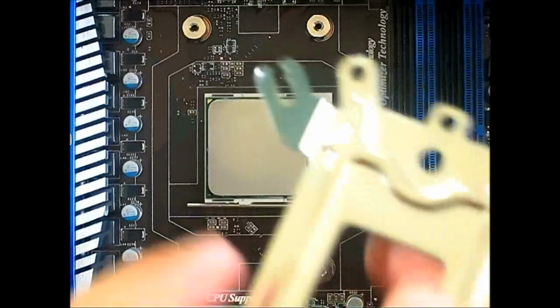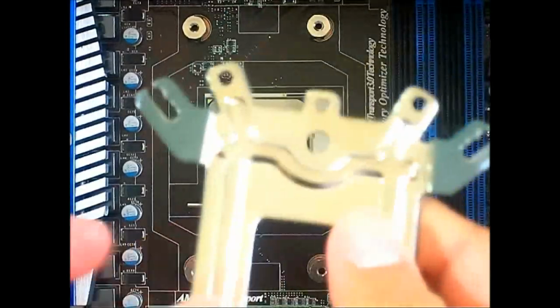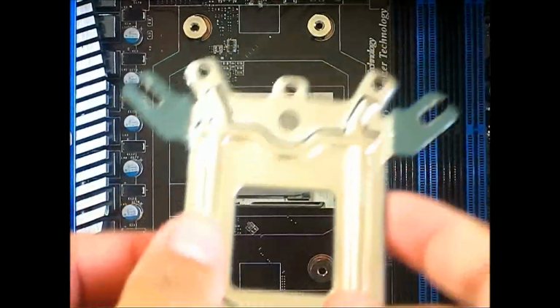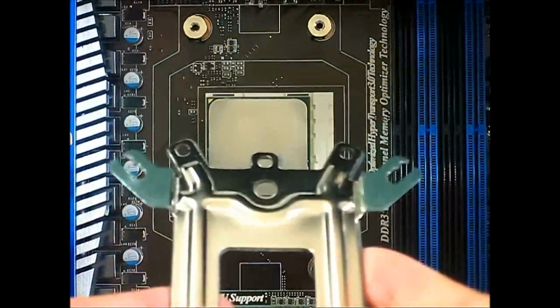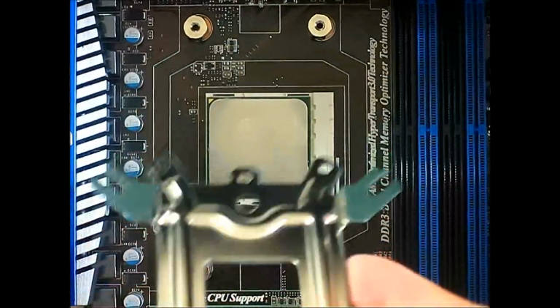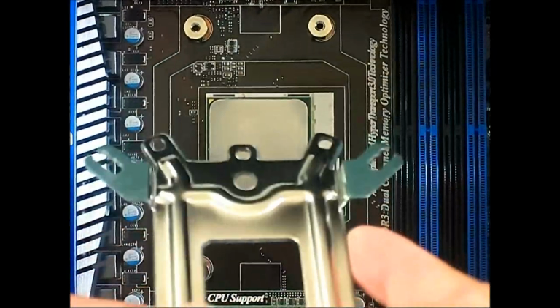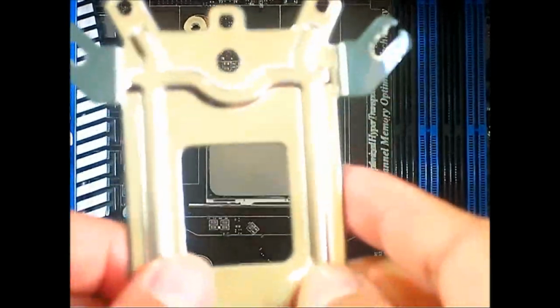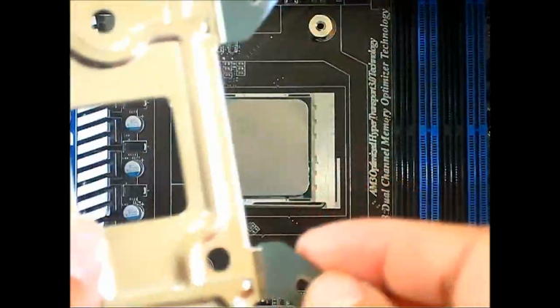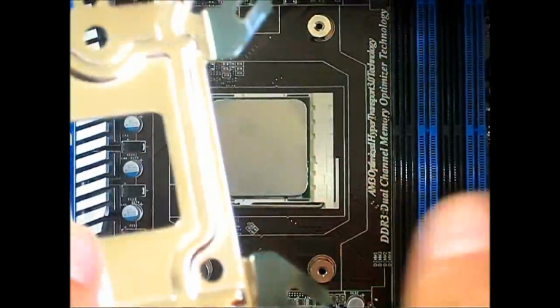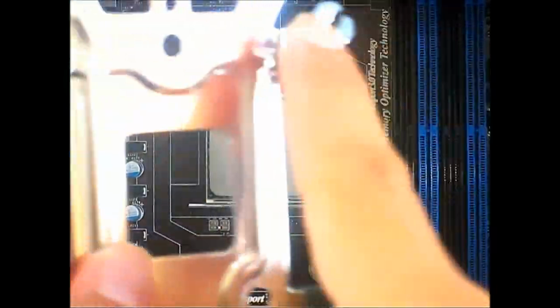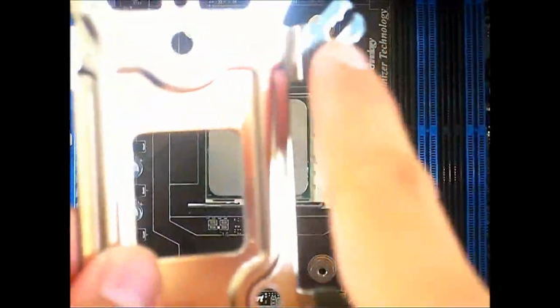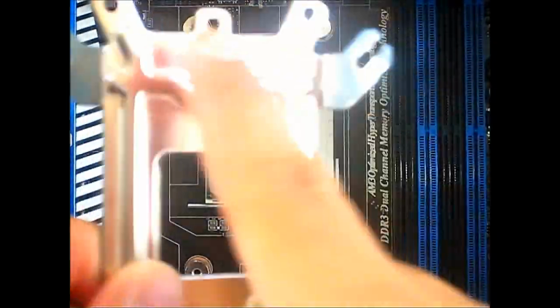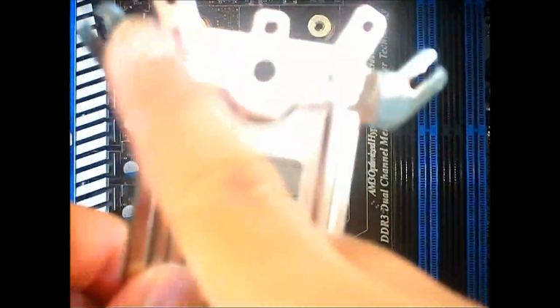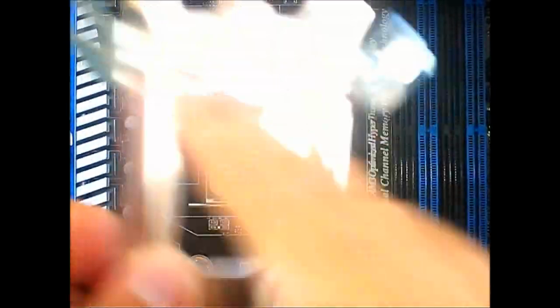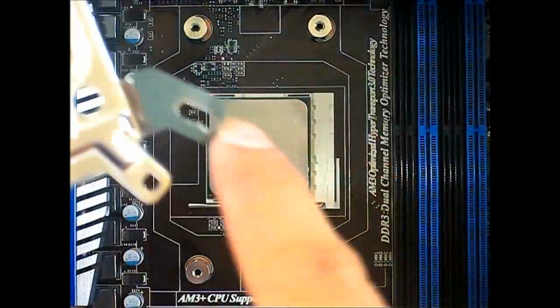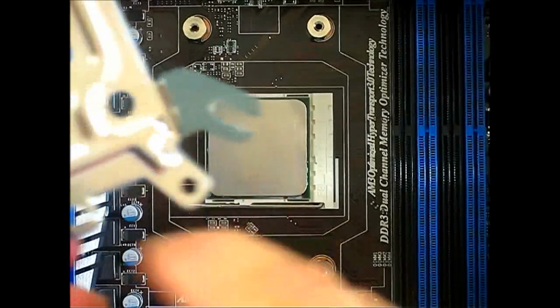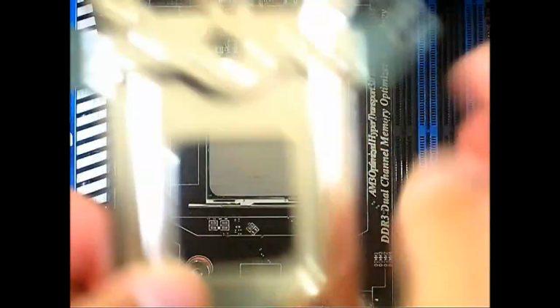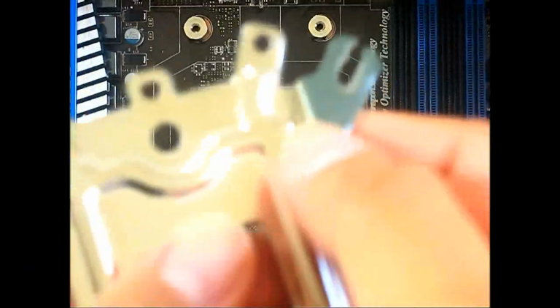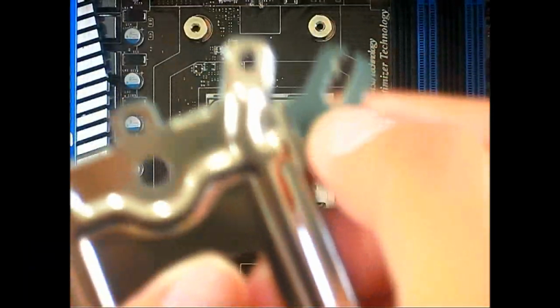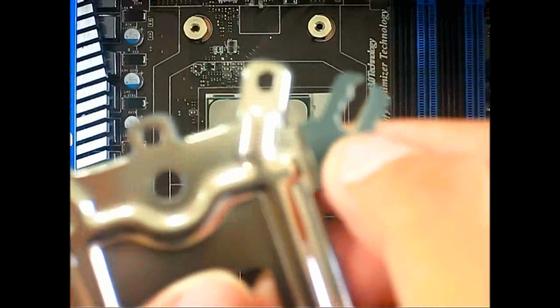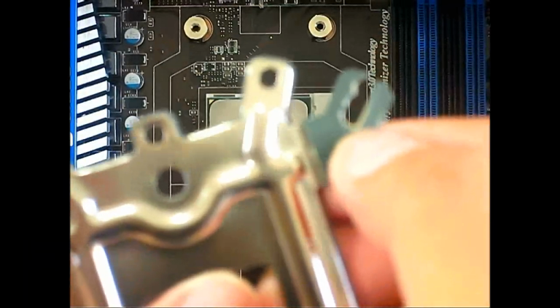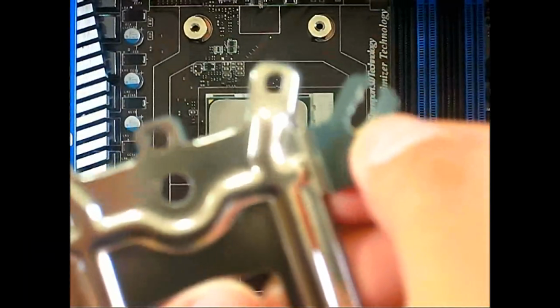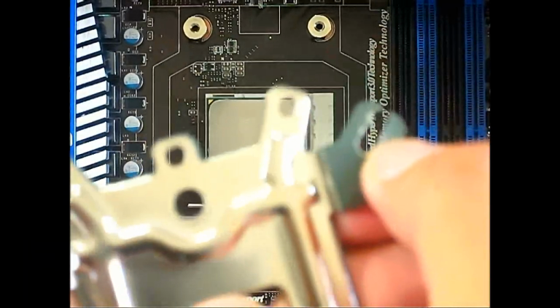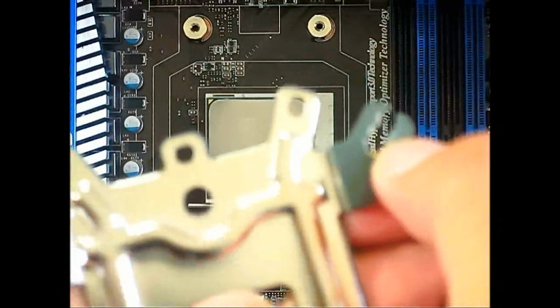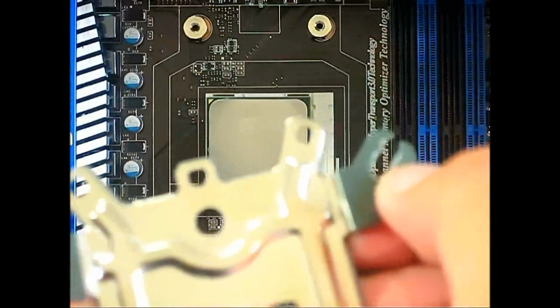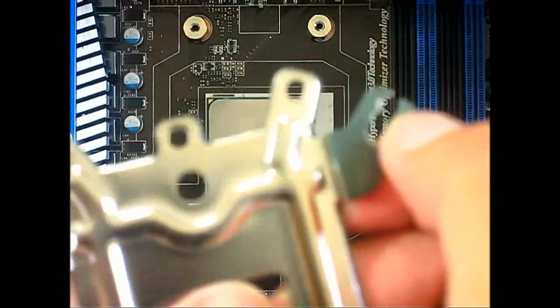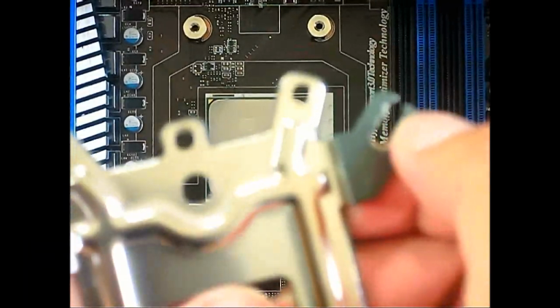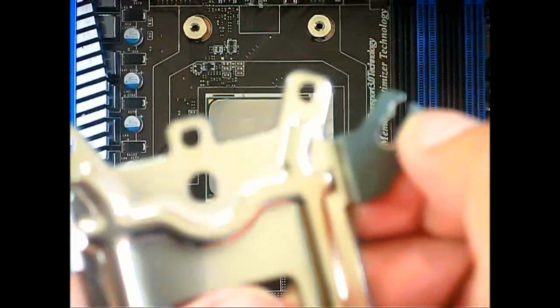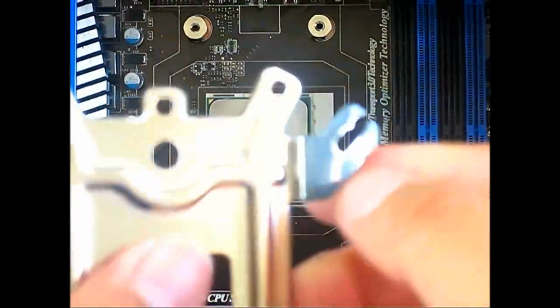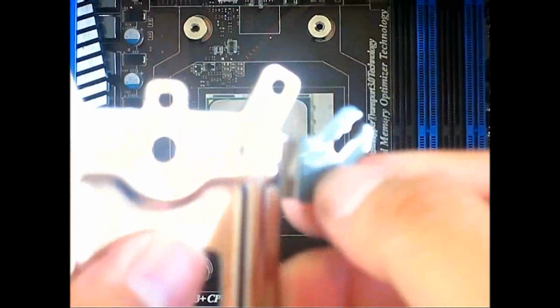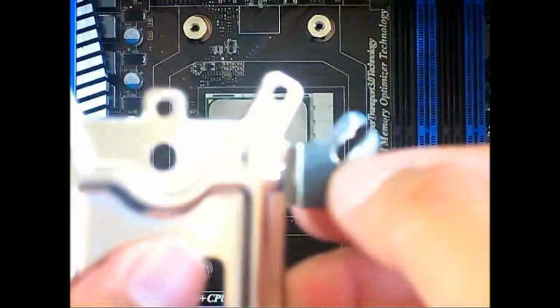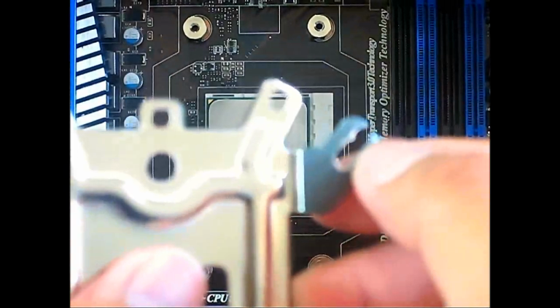If you're going to install it on an Intel system, the back of the motherboard will touch these four ends right here. For socket 775, 1155, 1156, and 1366, it will go through these holes.